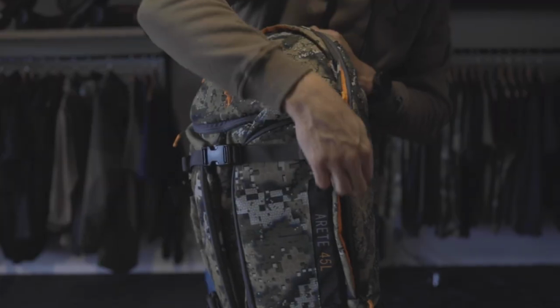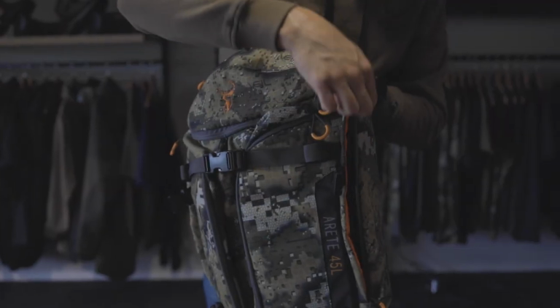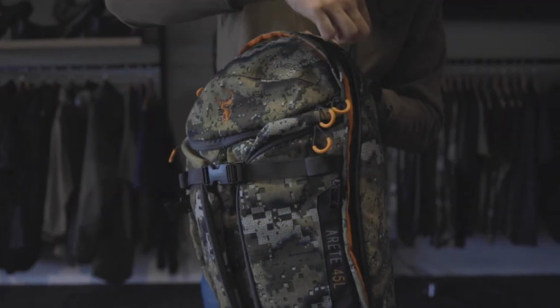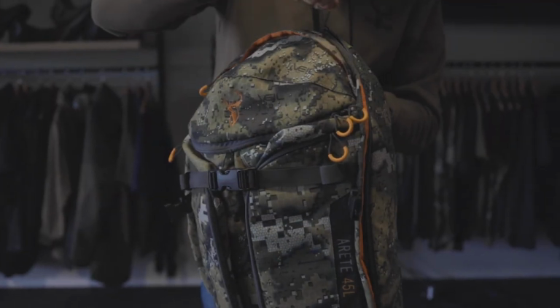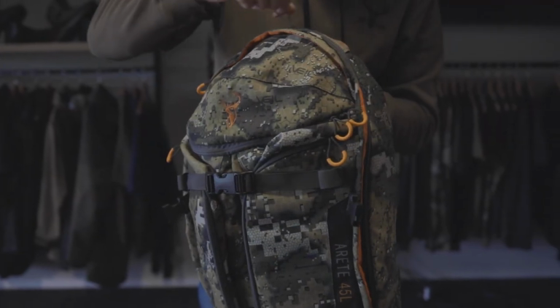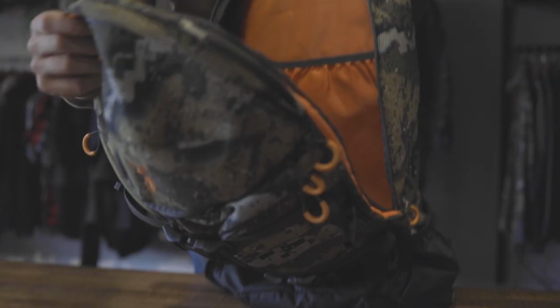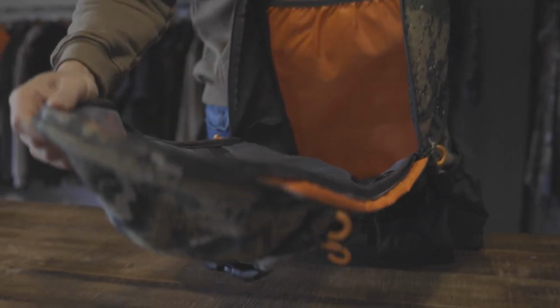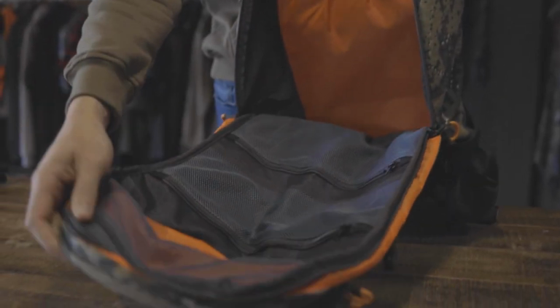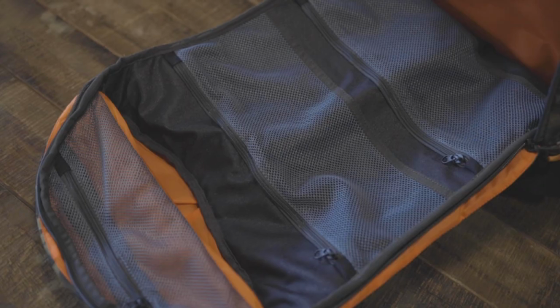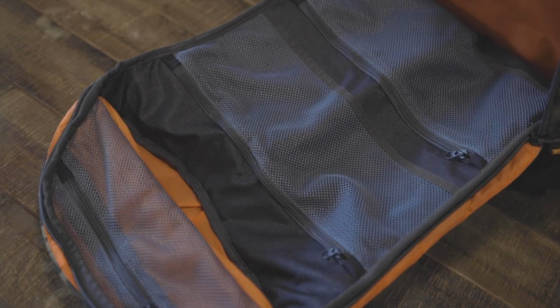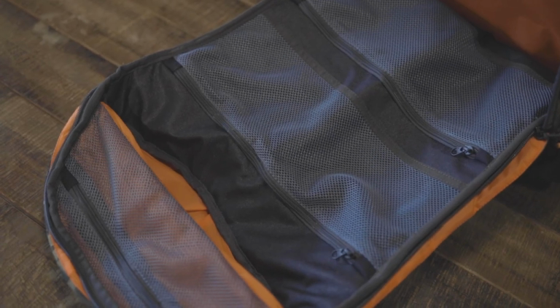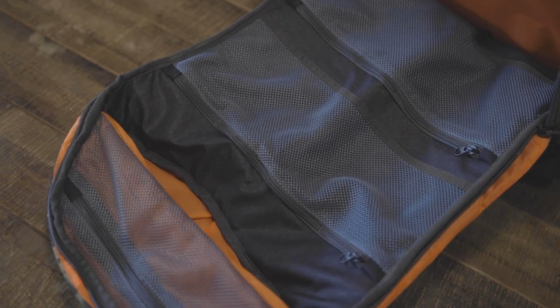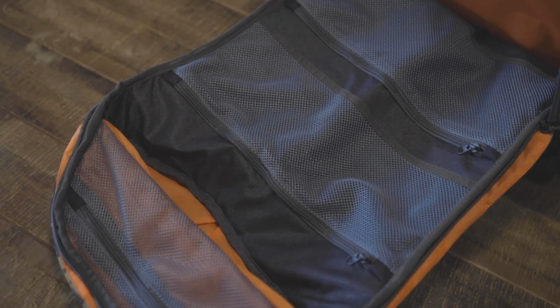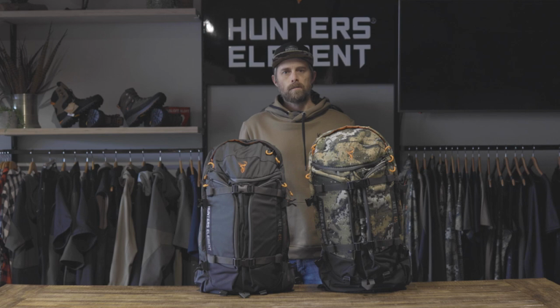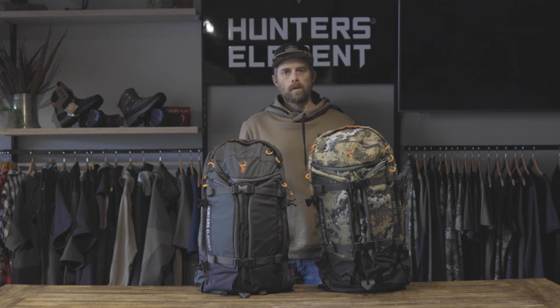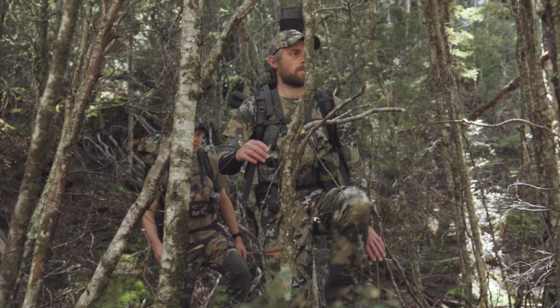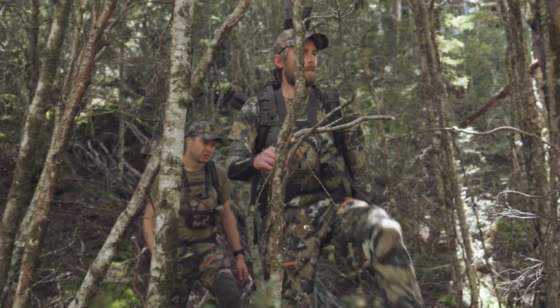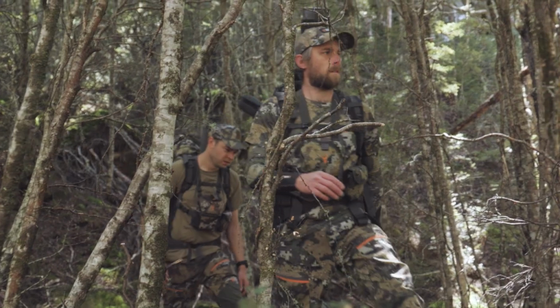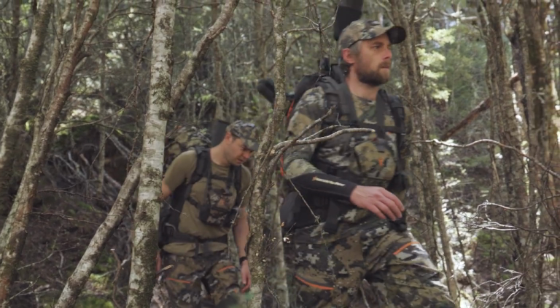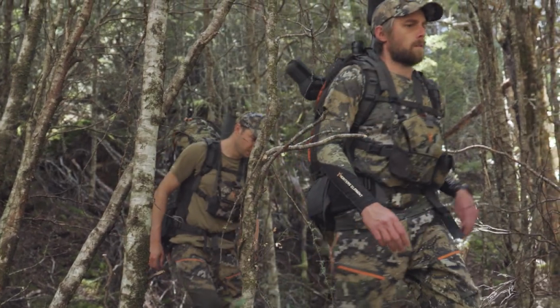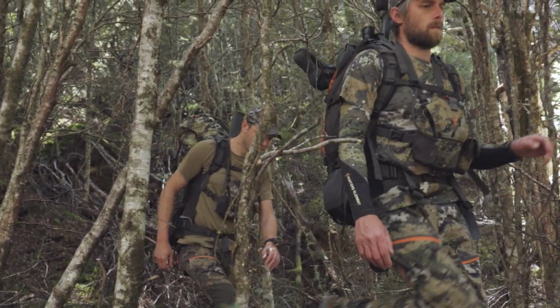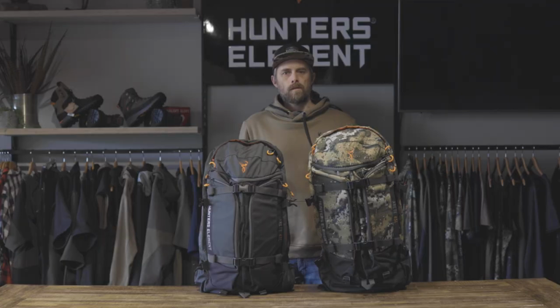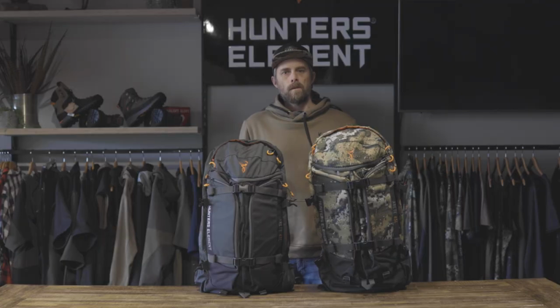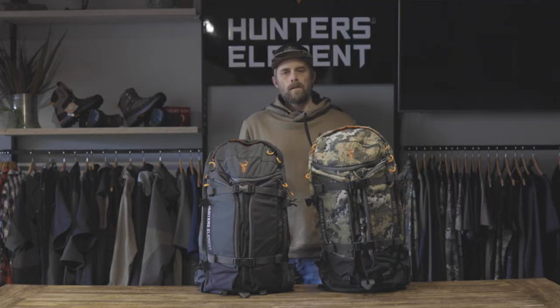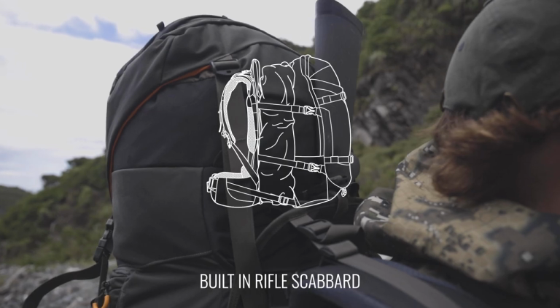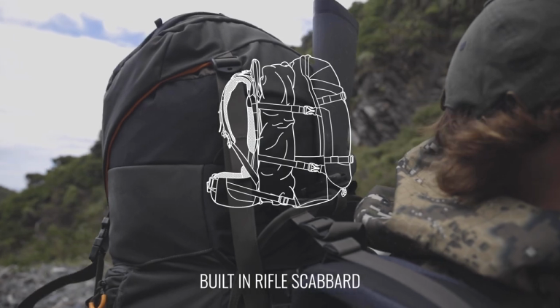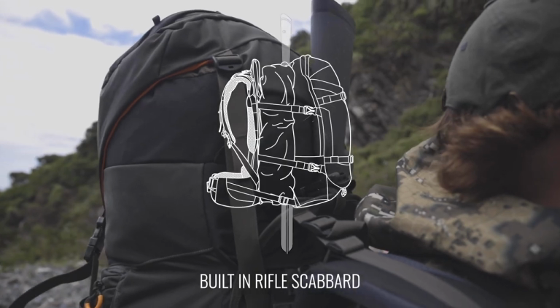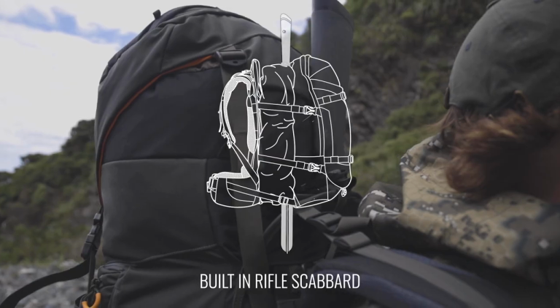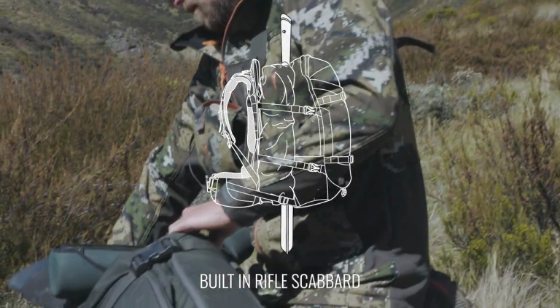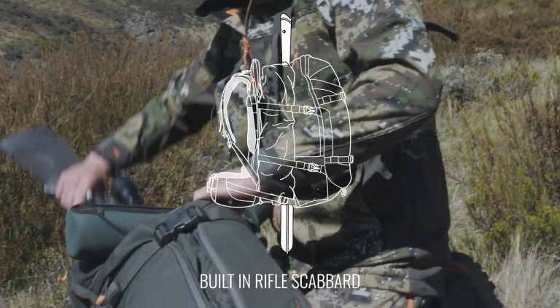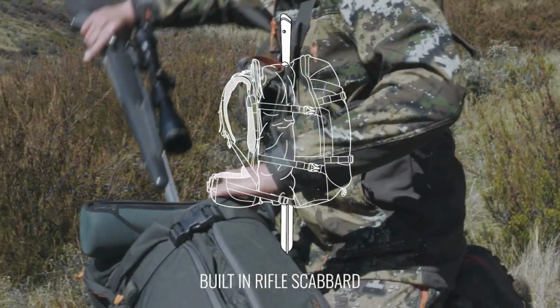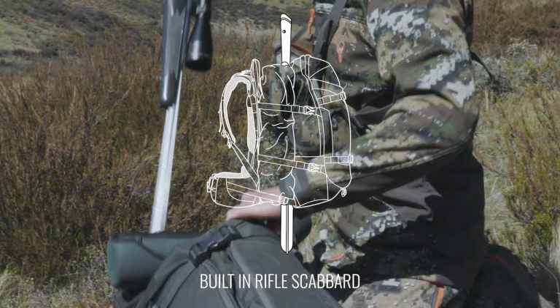The main body pocket has a three quarter length zip. This allows you to access all your gear from top to bottom. The main pack body has an integrated rifle scabbard, which can accommodate most hunting rifle lengths and sizes.